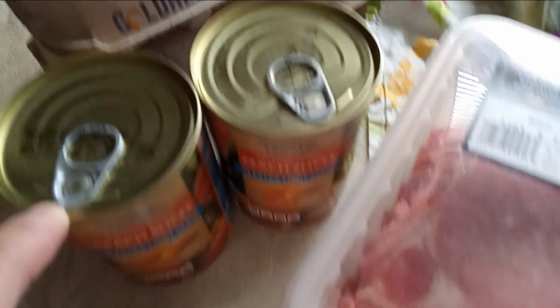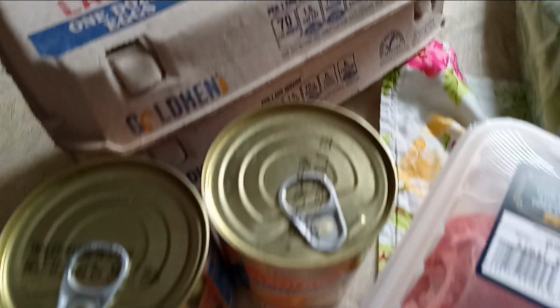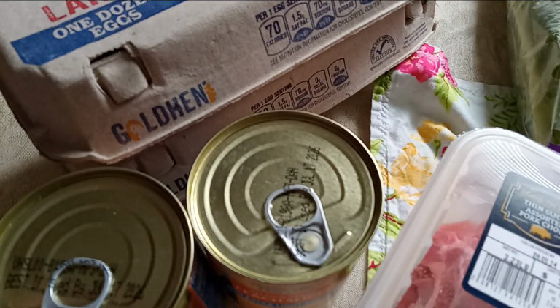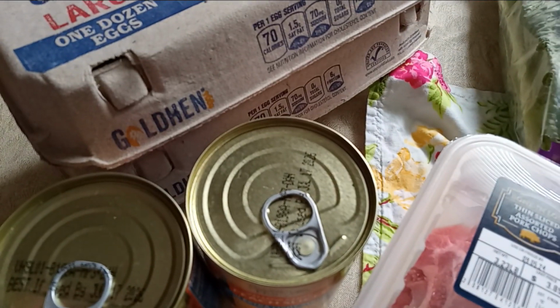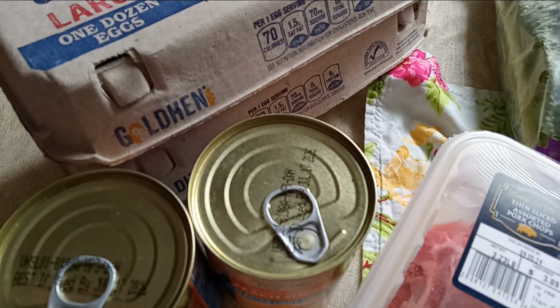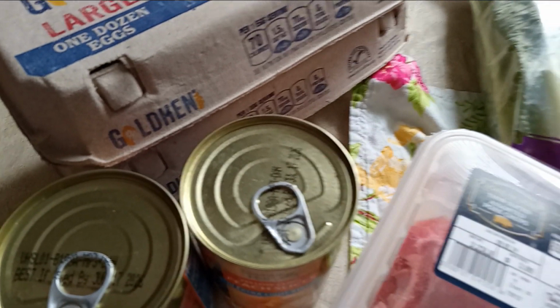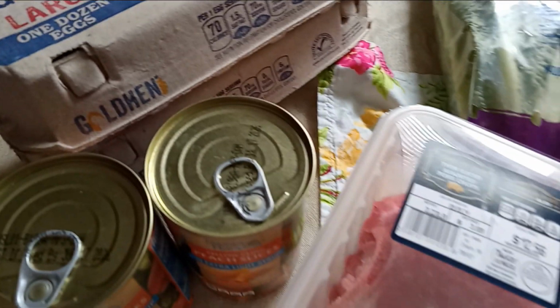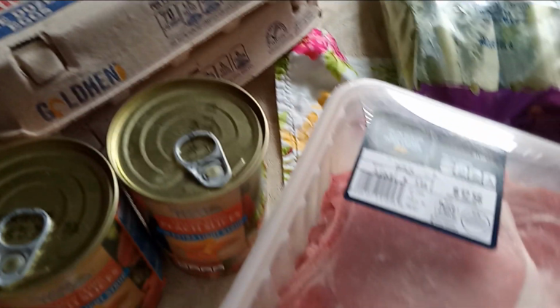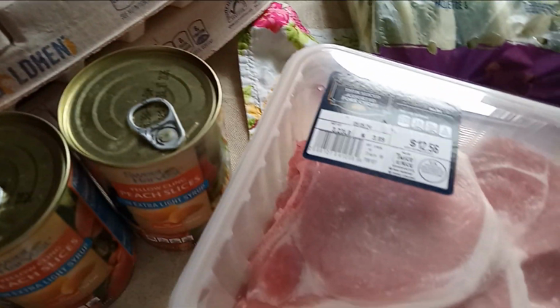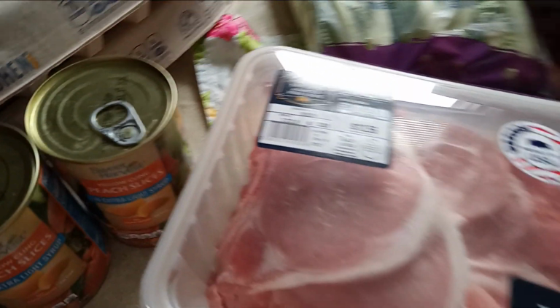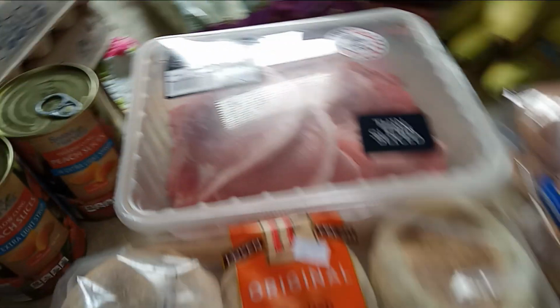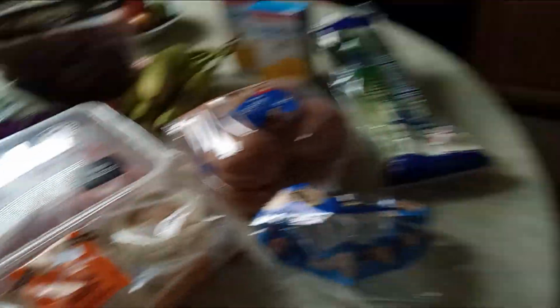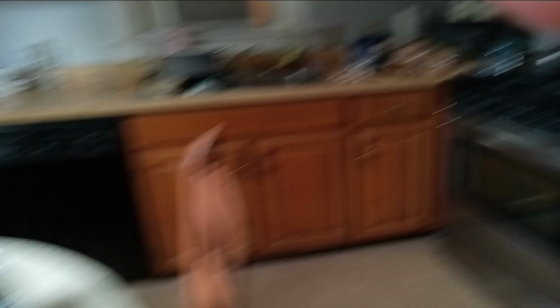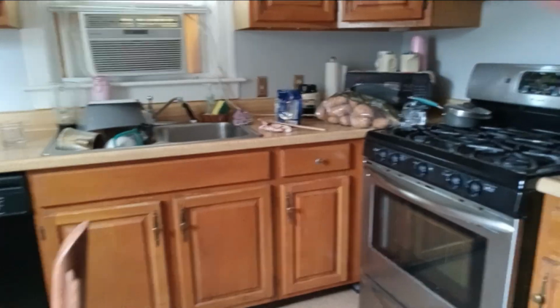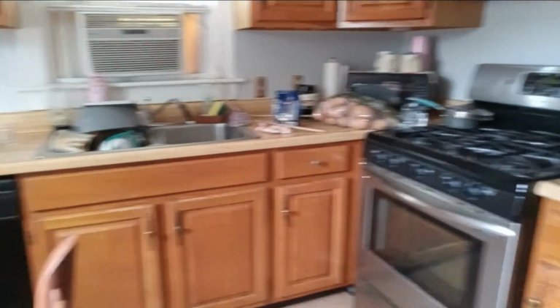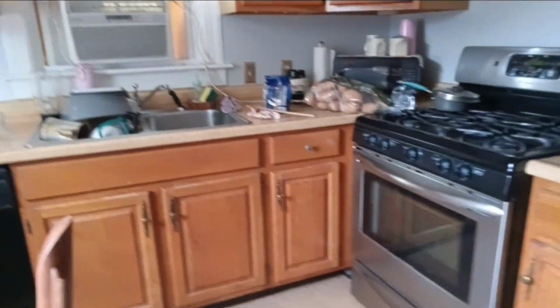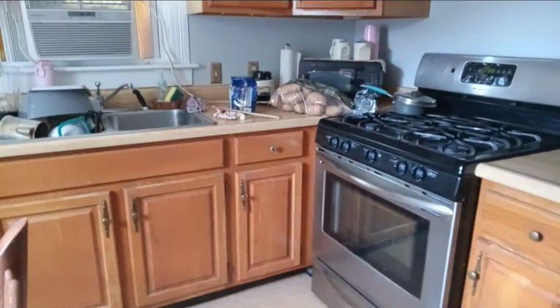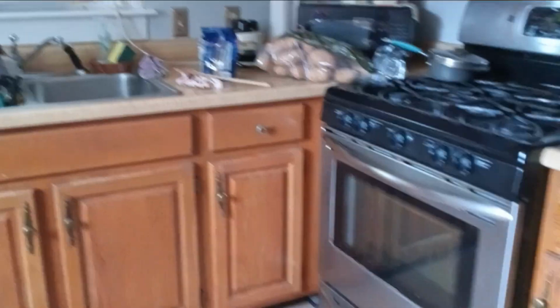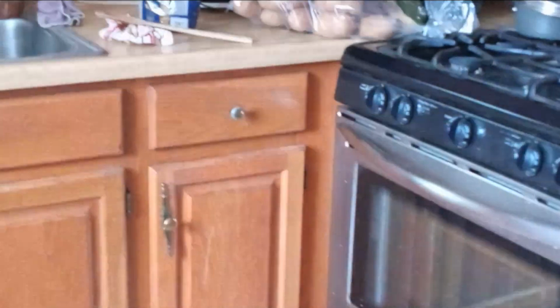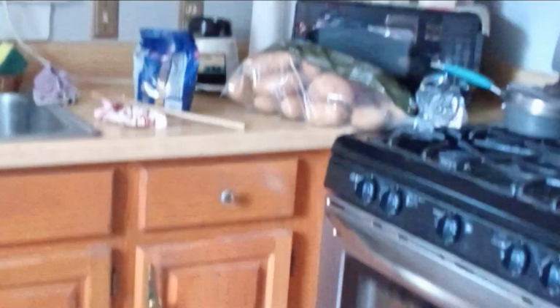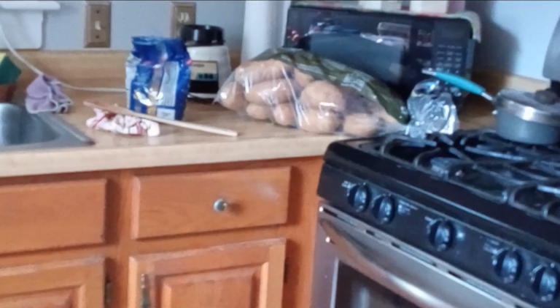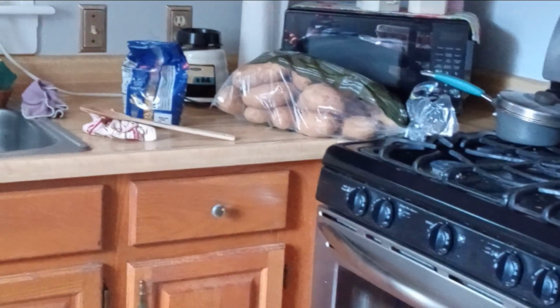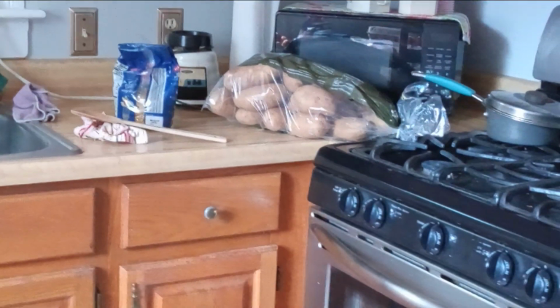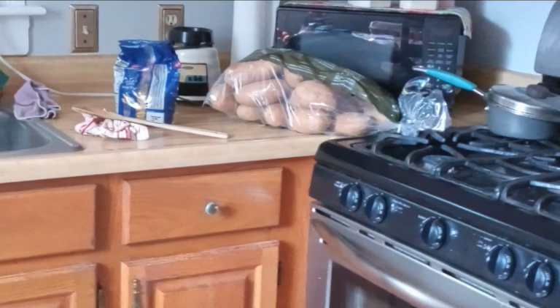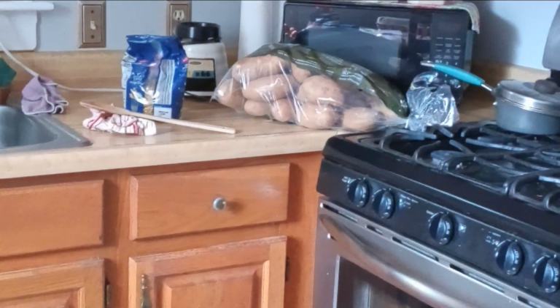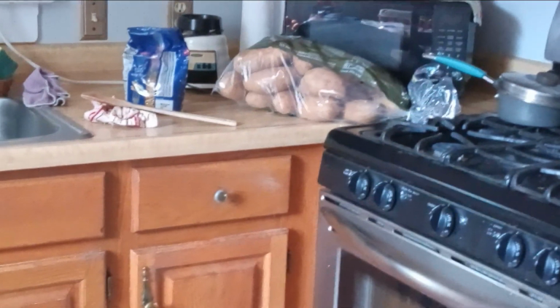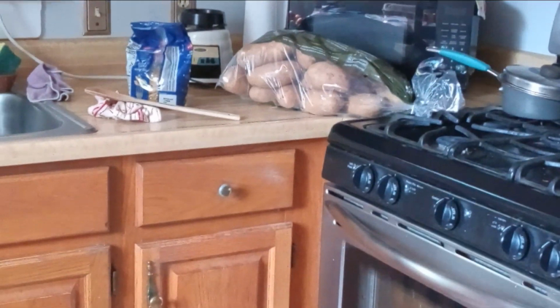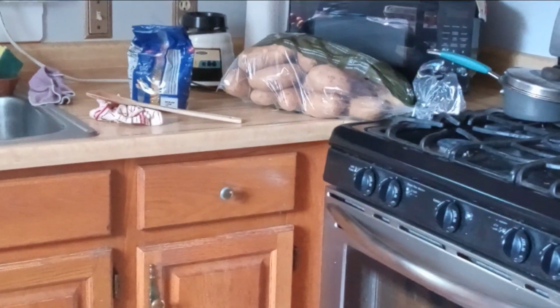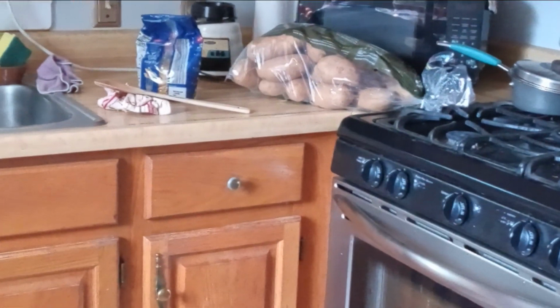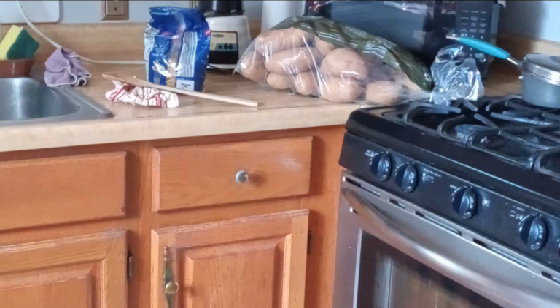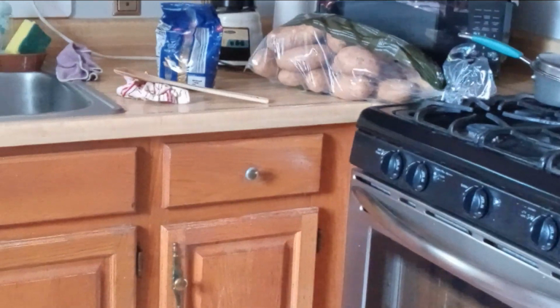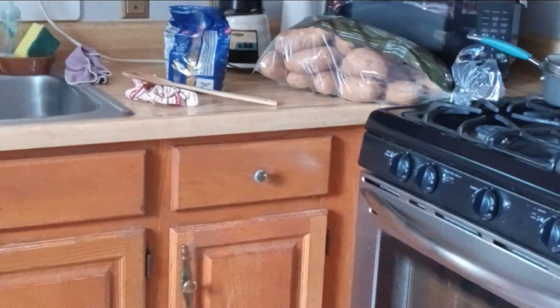I did get two dozen eggs and on the other counter — there it is — 10 pounds of russet potatoes.